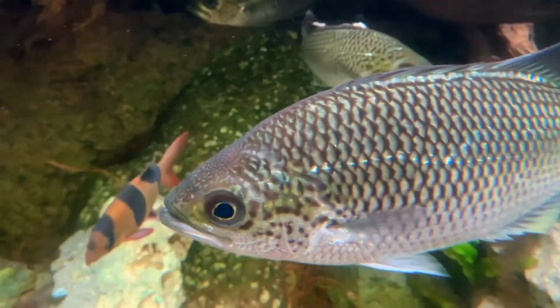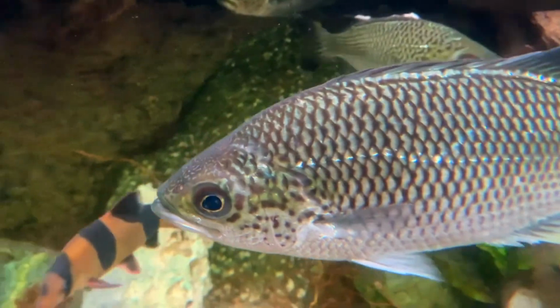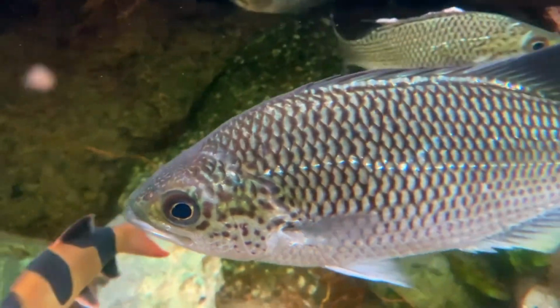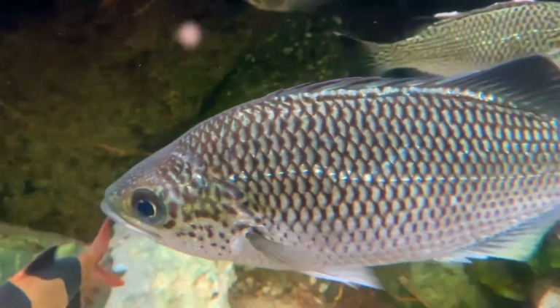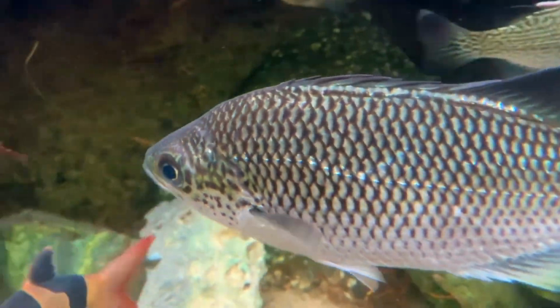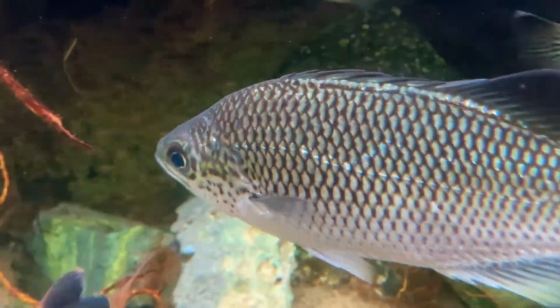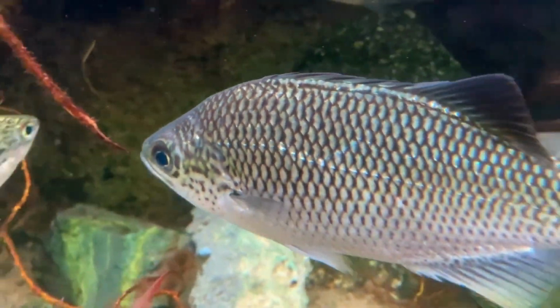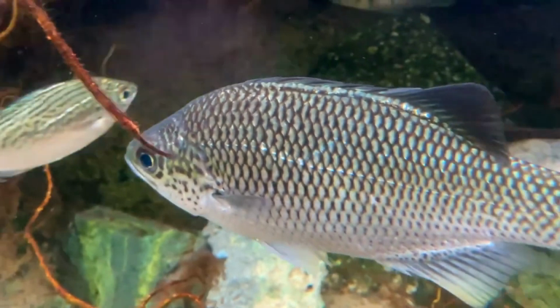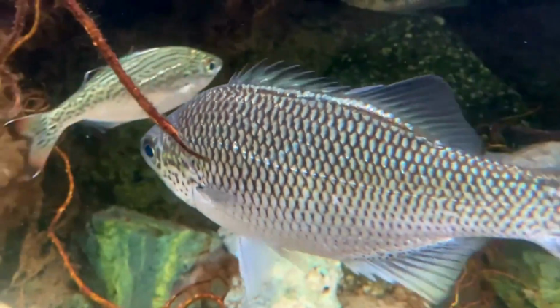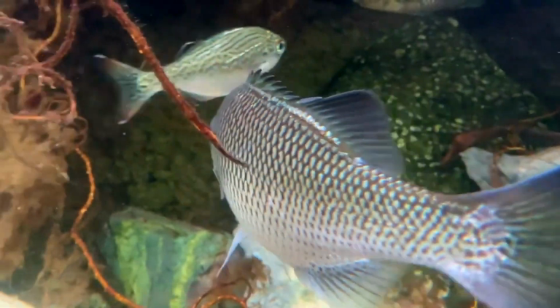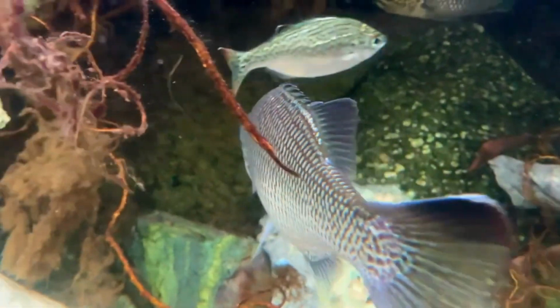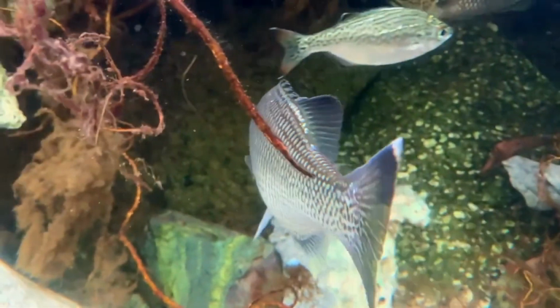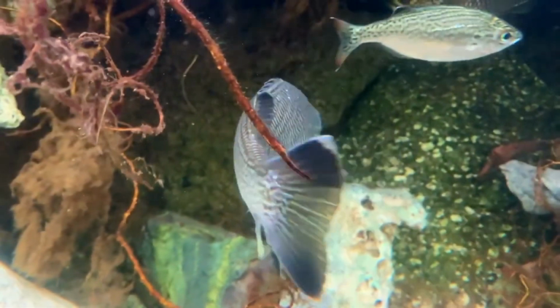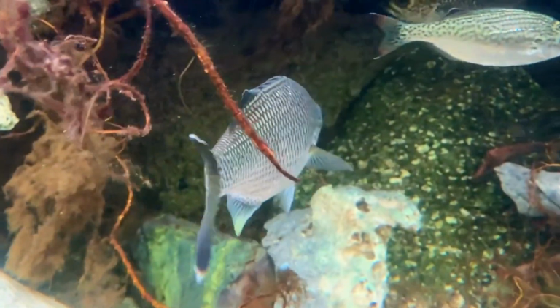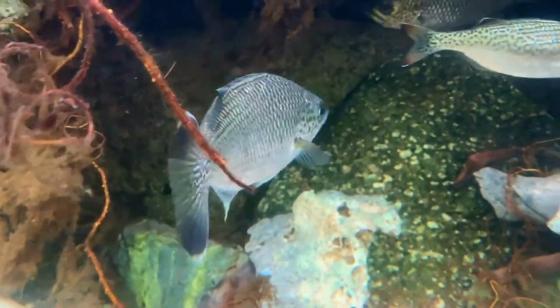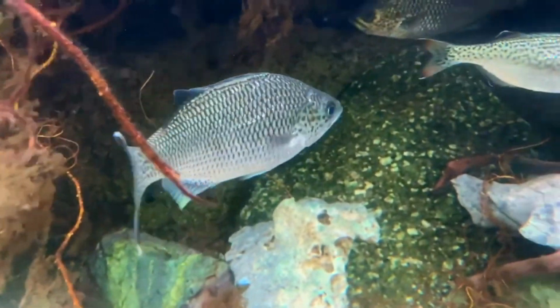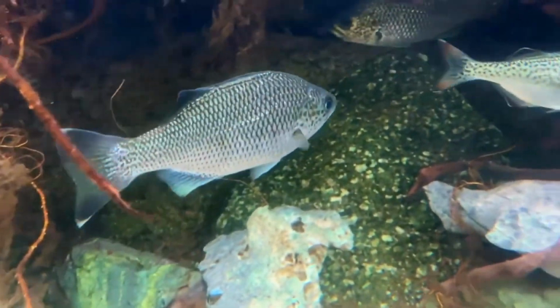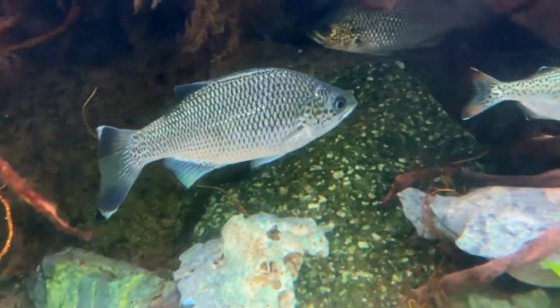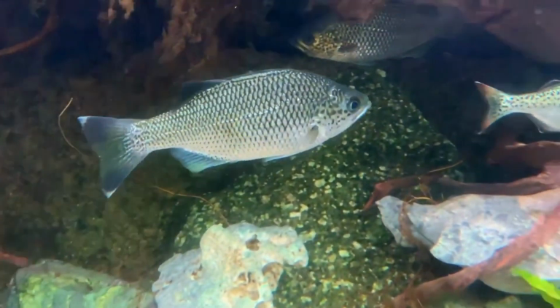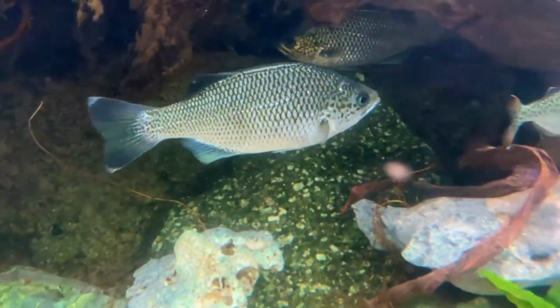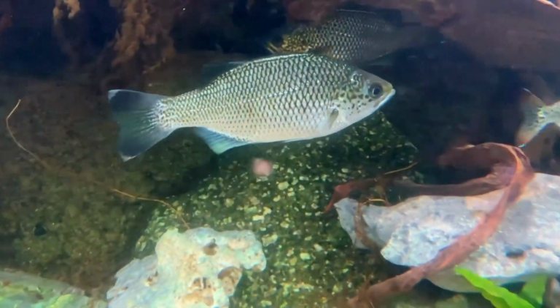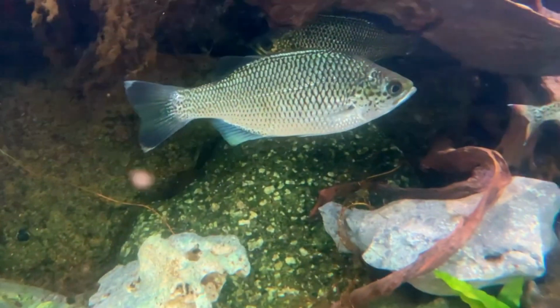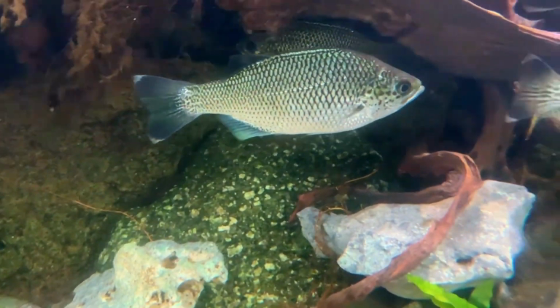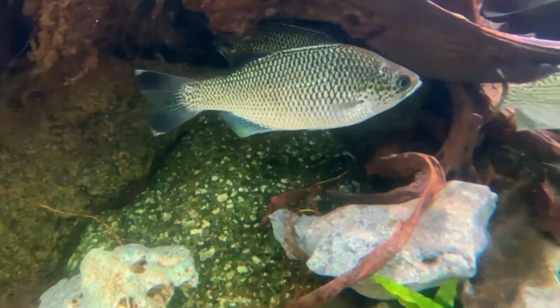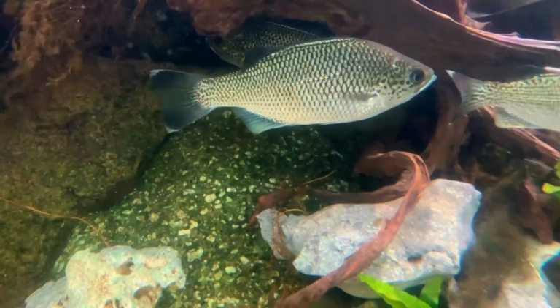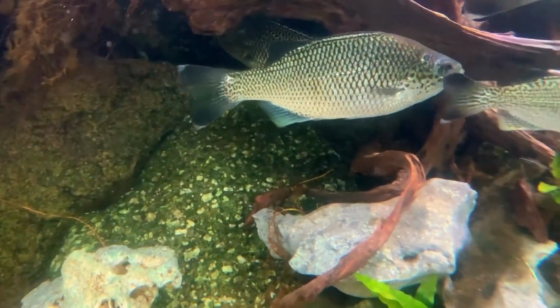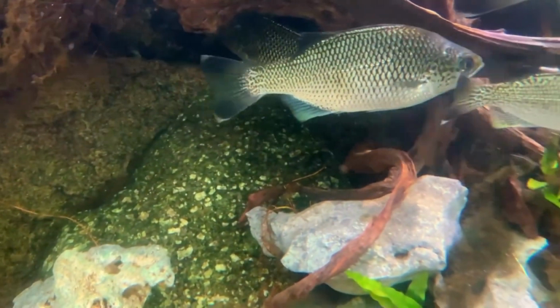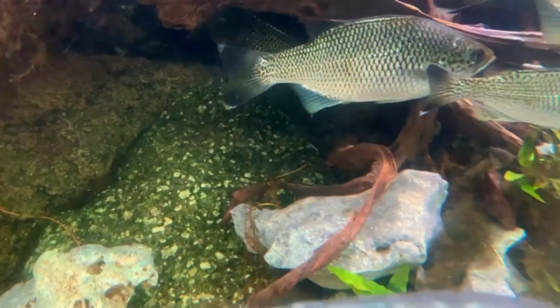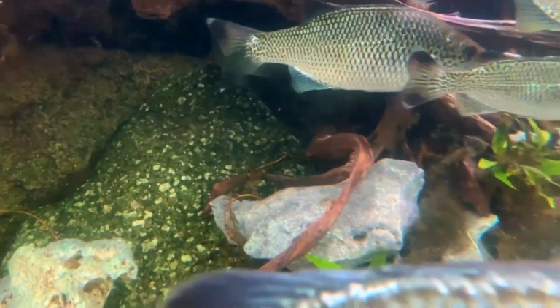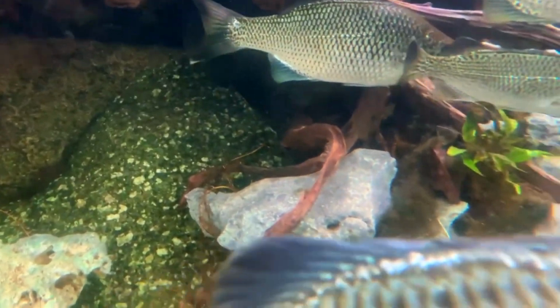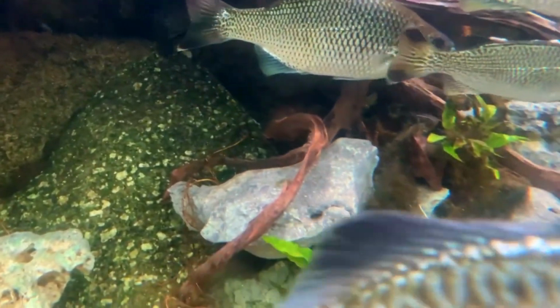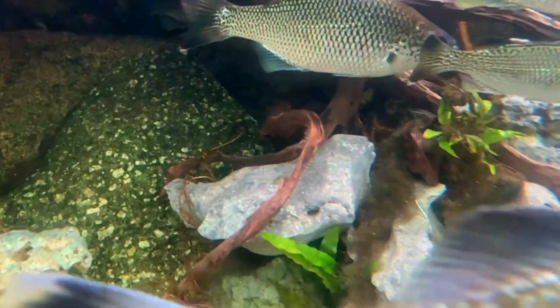They get their name, flagtail, because of obvious bars and spots that appear on their caudal fins. Their tails resemble little banded flags.